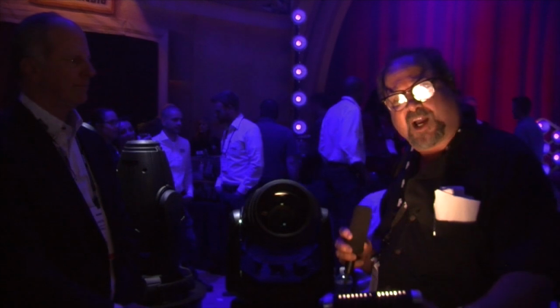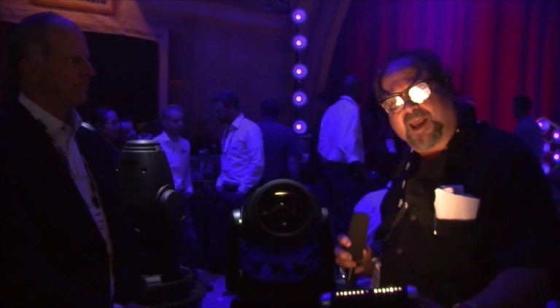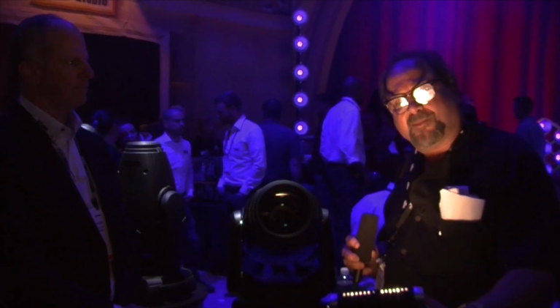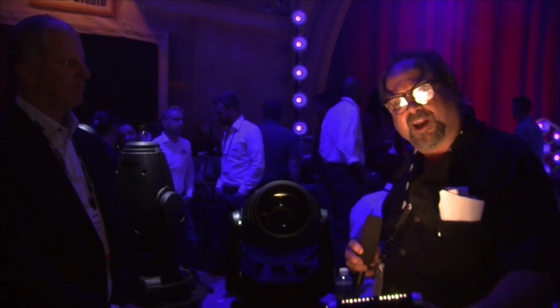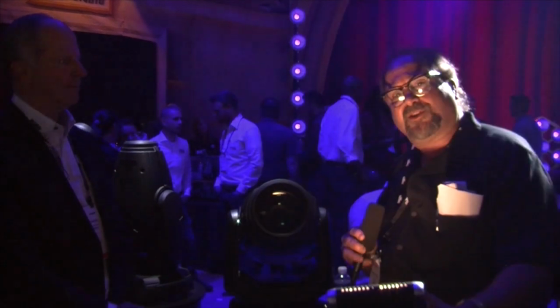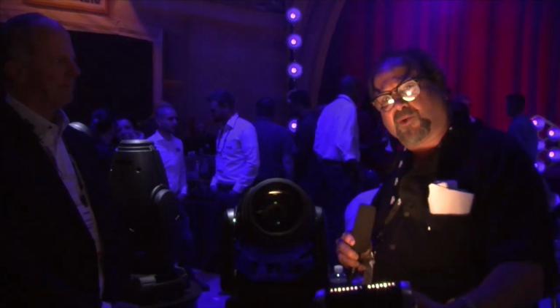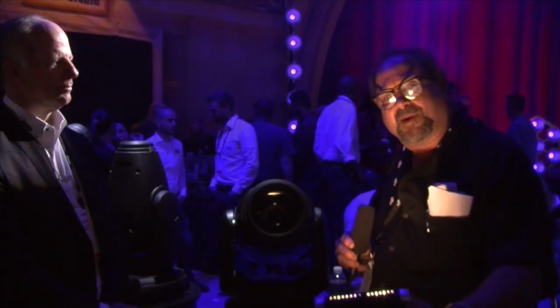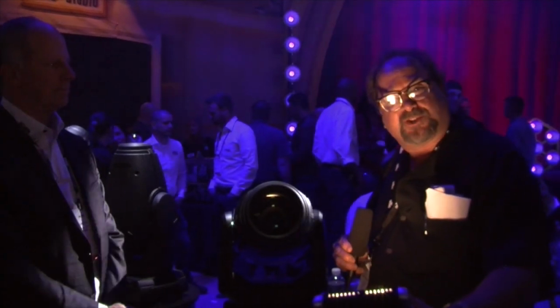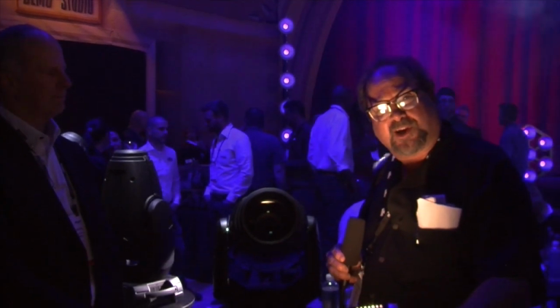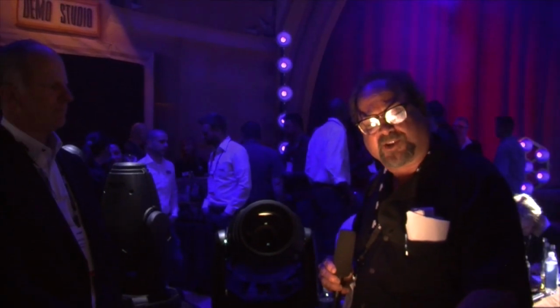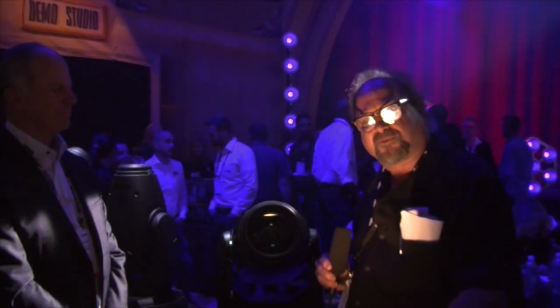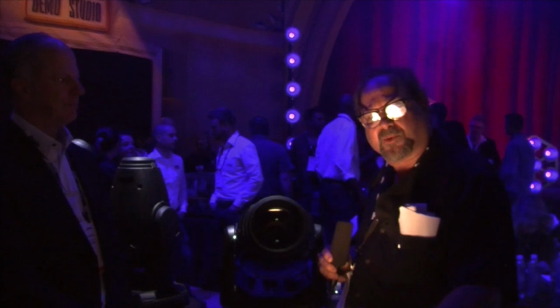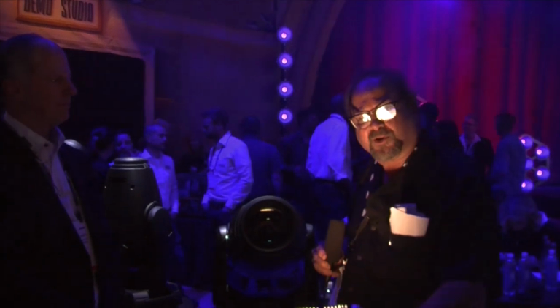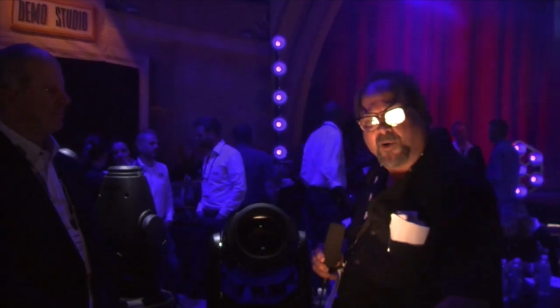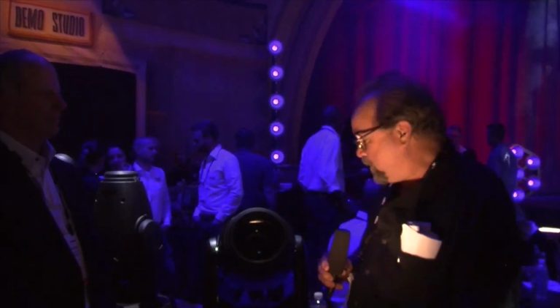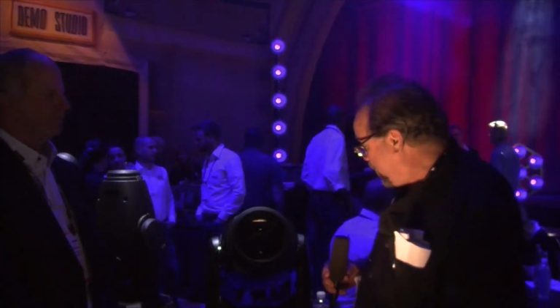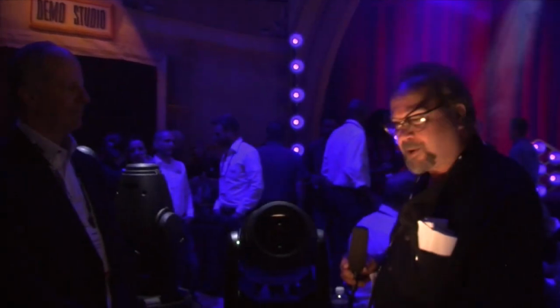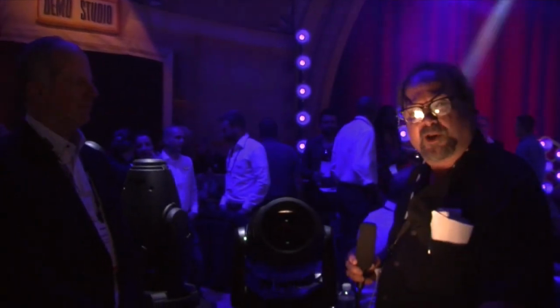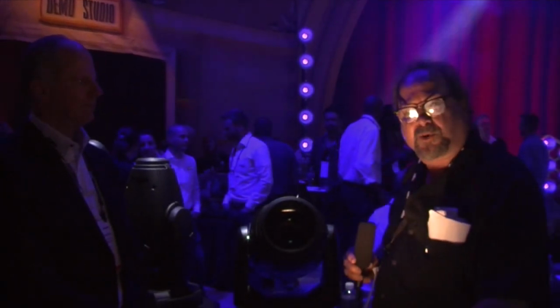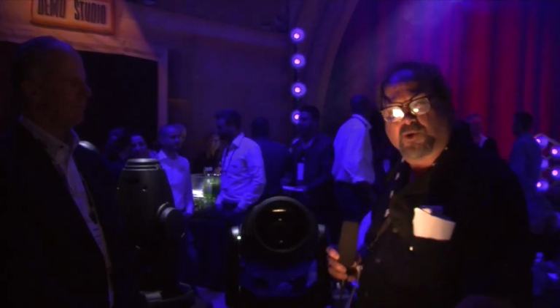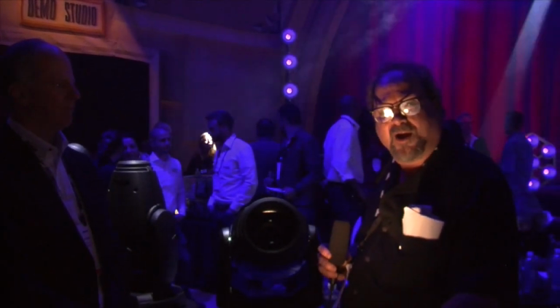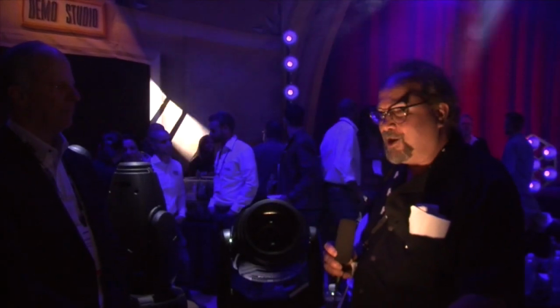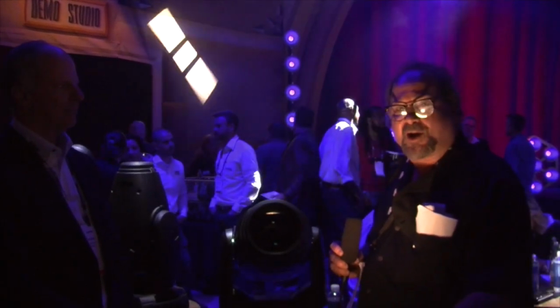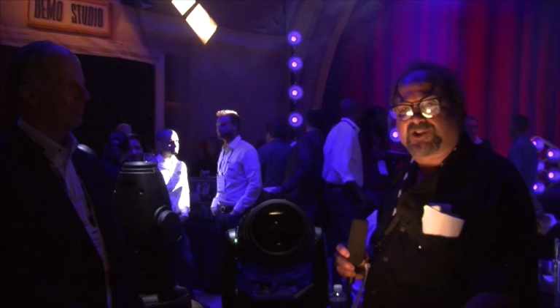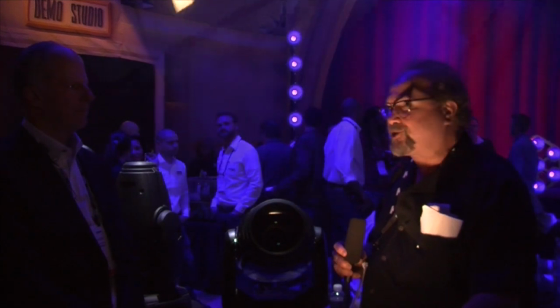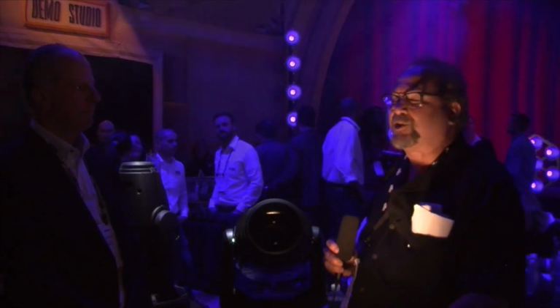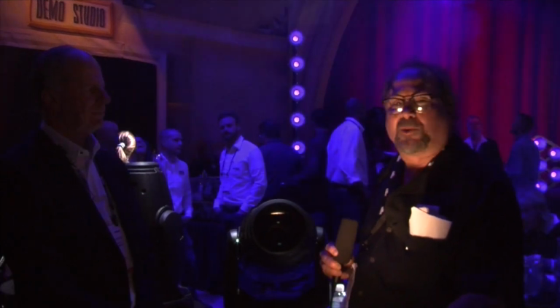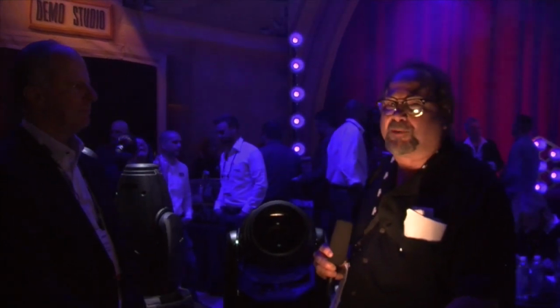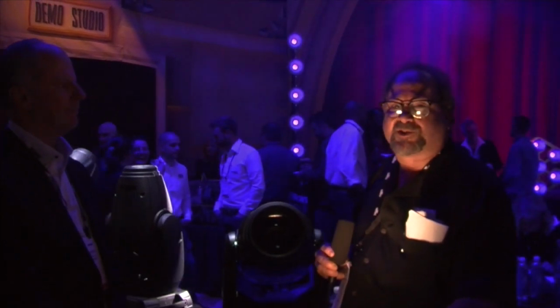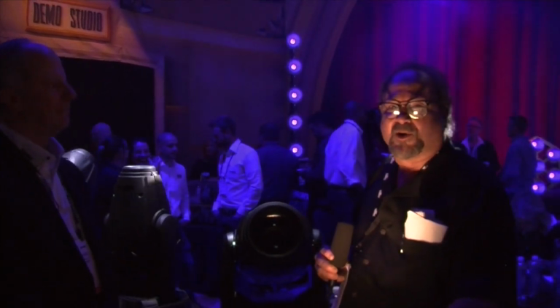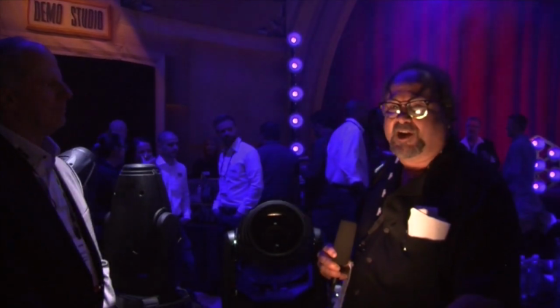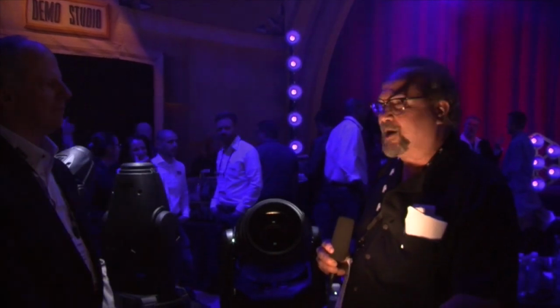It's got CMY mixing and the color wheel made for TV colors. Still a little different from the original, but it goes up to 43 degrees zoom now. It's got all kinds of — it's like taking the original point and putting it on steroids. It's amazing.